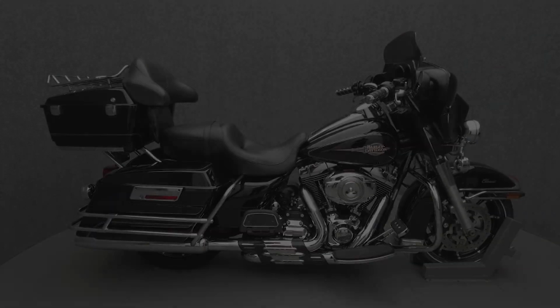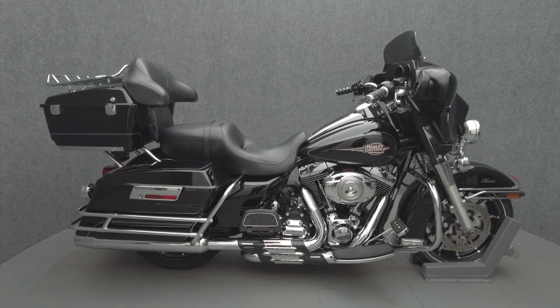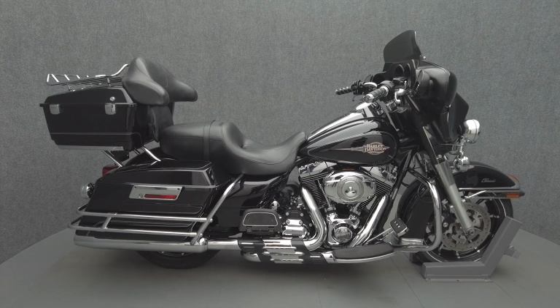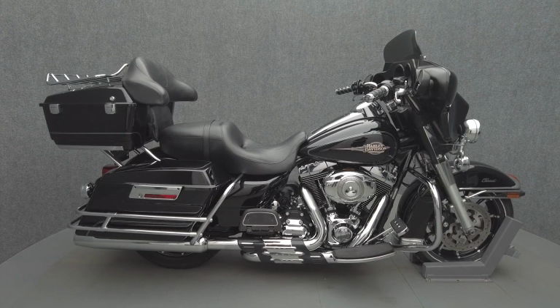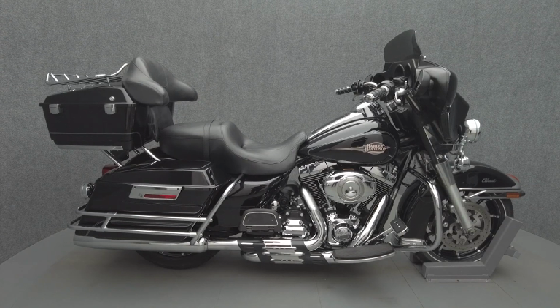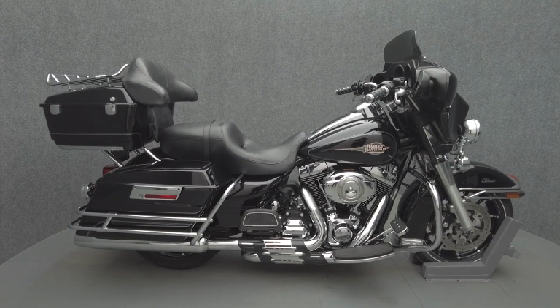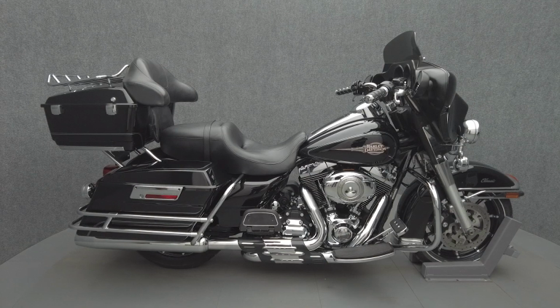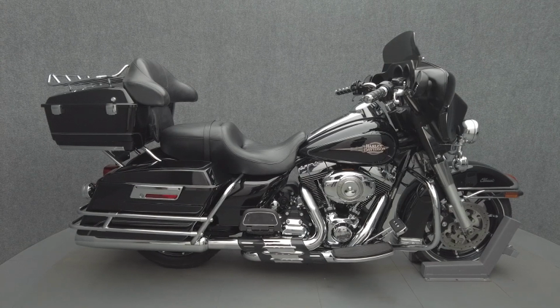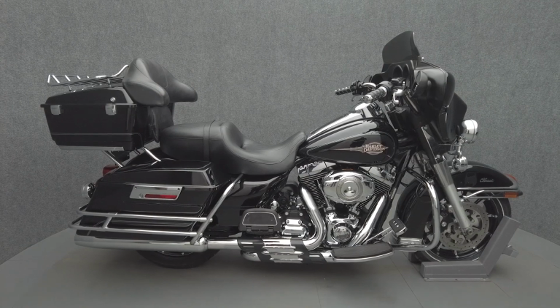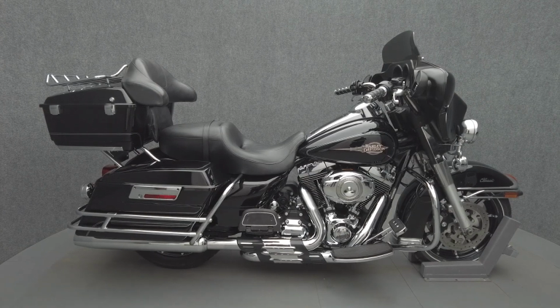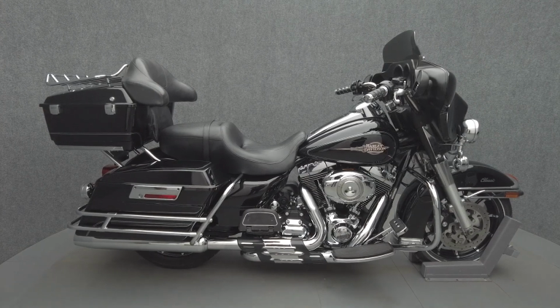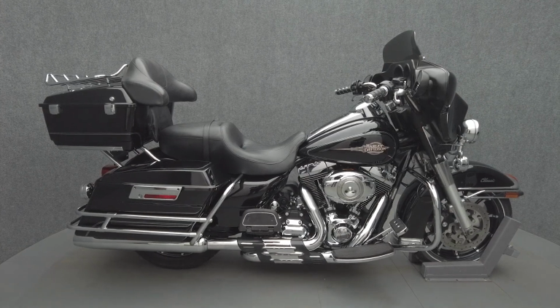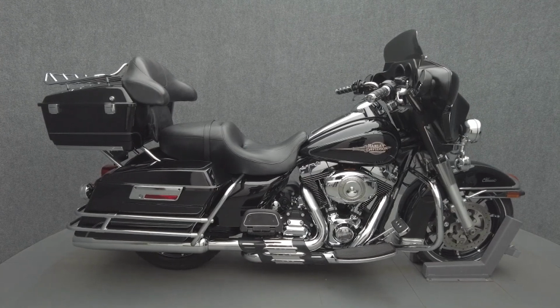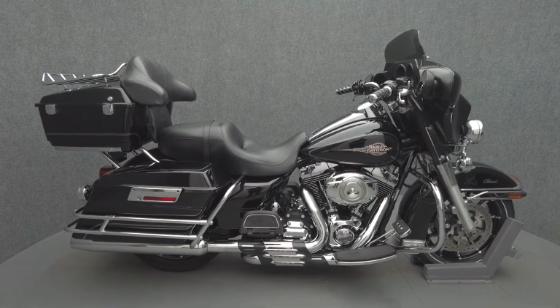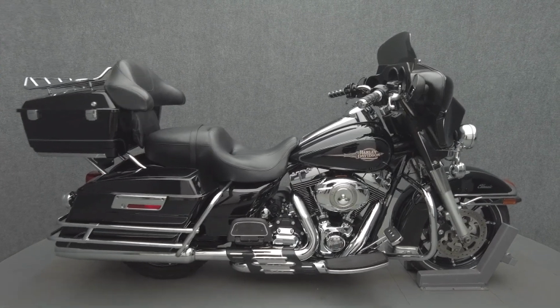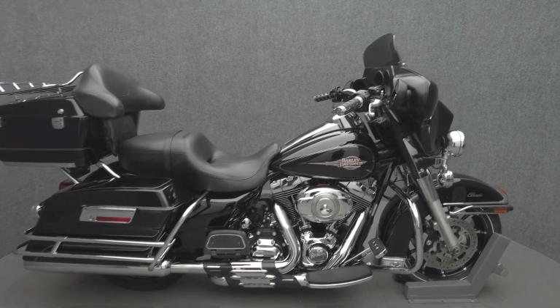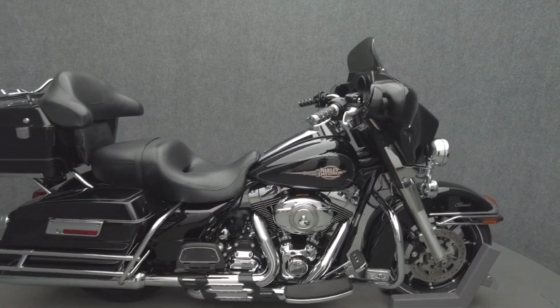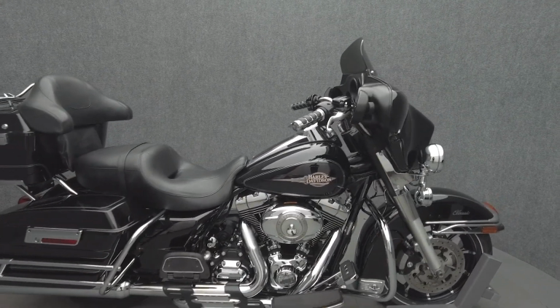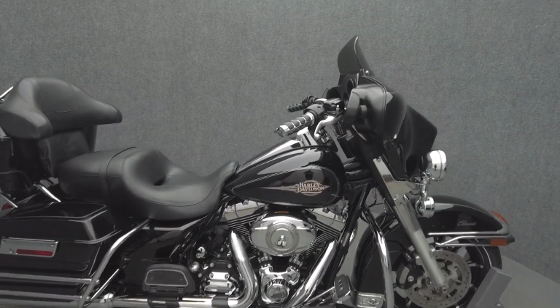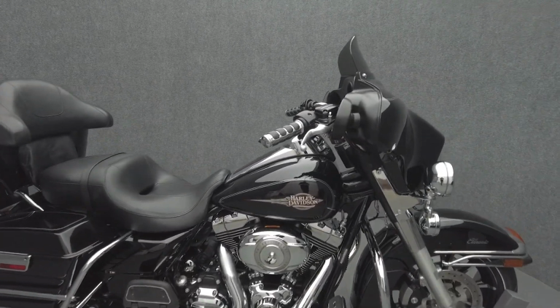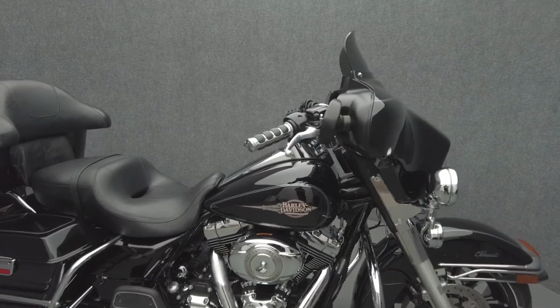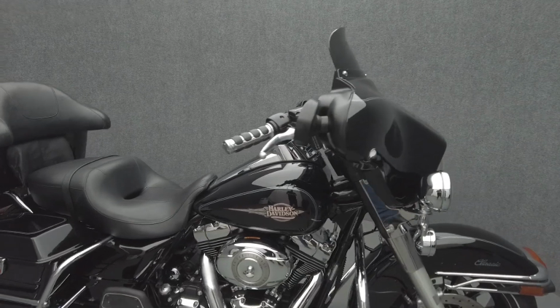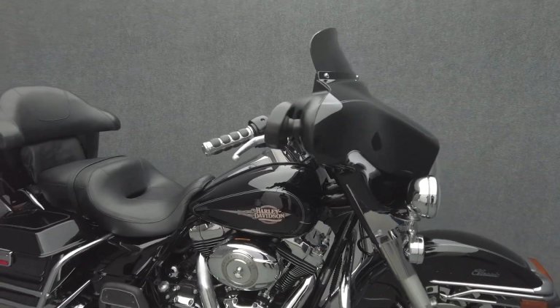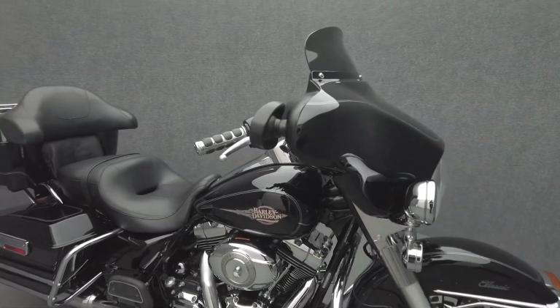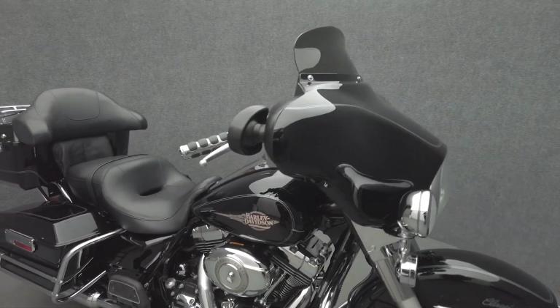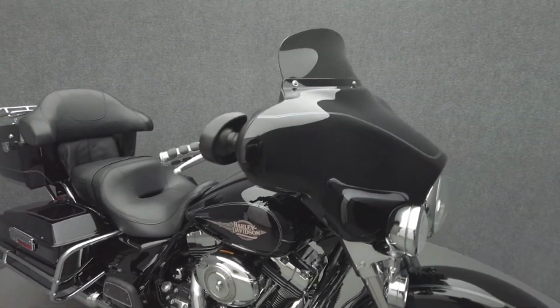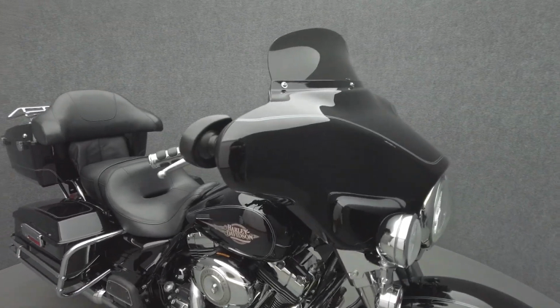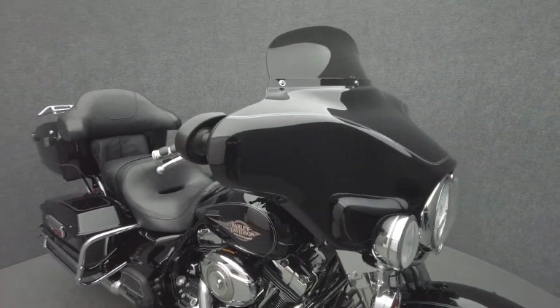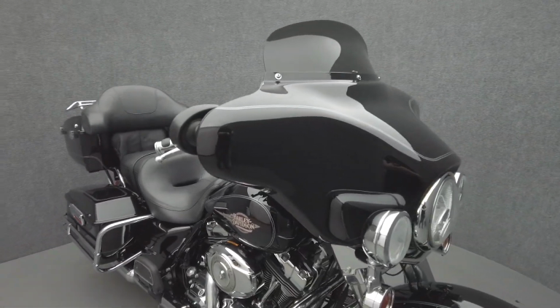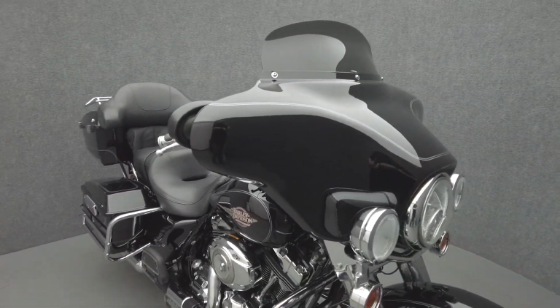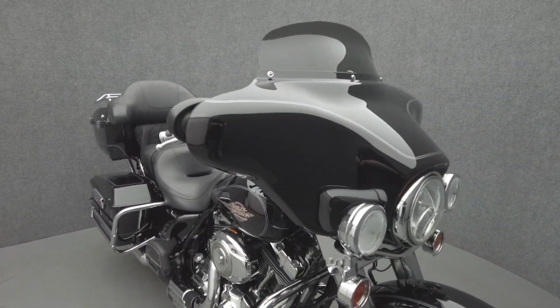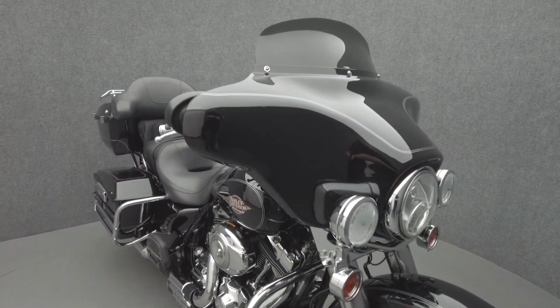Hey everyone, this is Keegan from National Power Sports. This 2010 Harley-Davidson Electric Glide Classic with 76,244 miles passes New Hampshire State inspection and runs well.